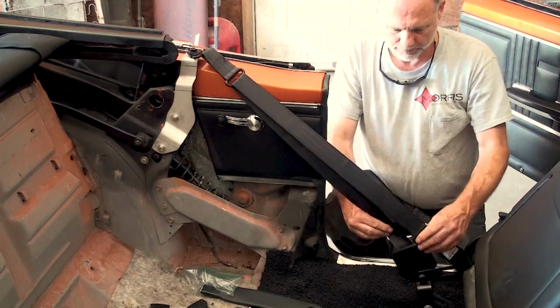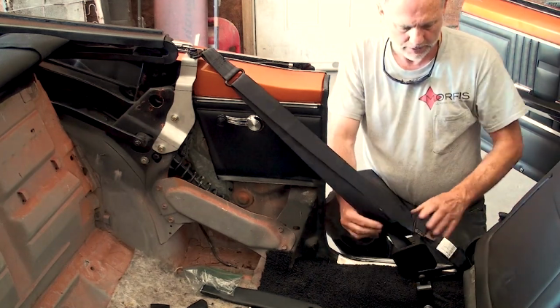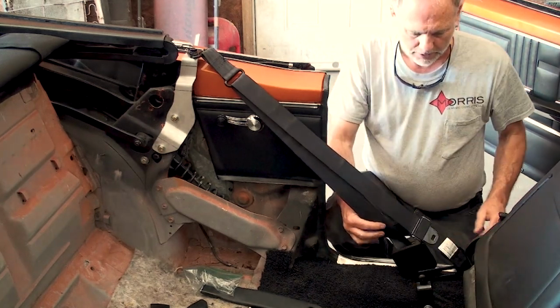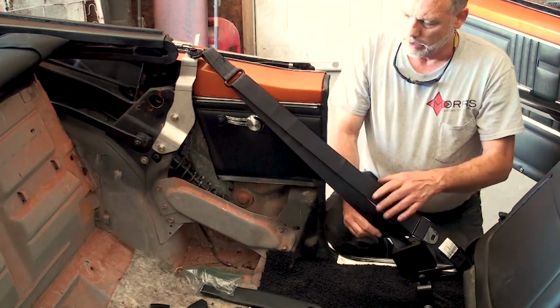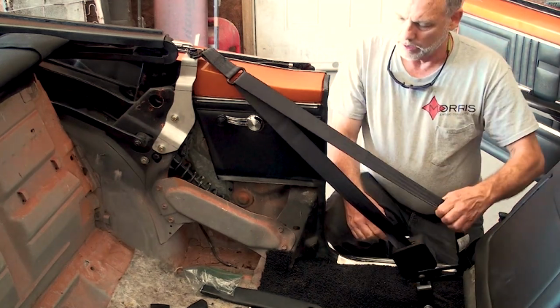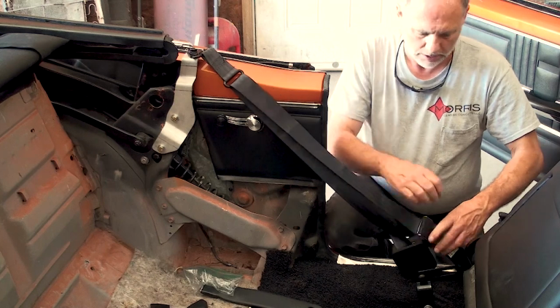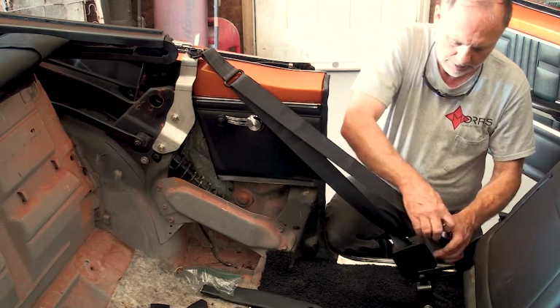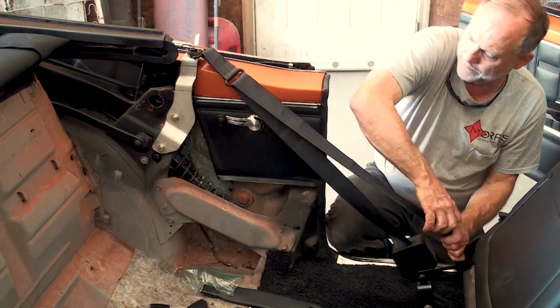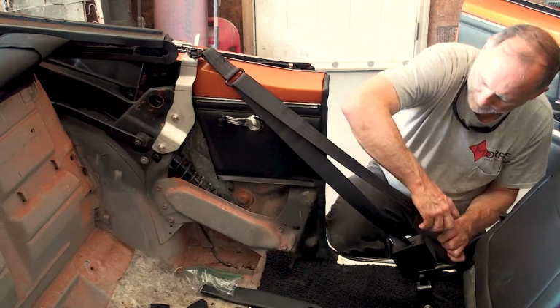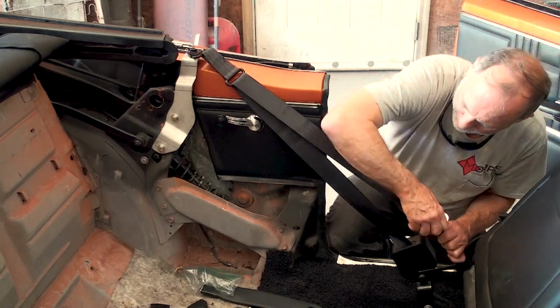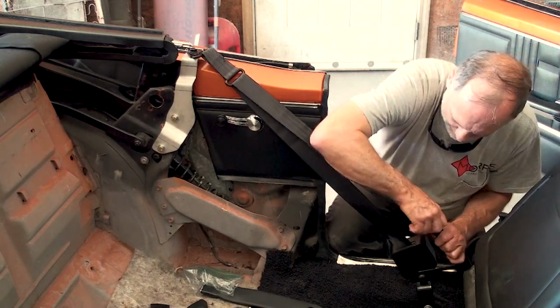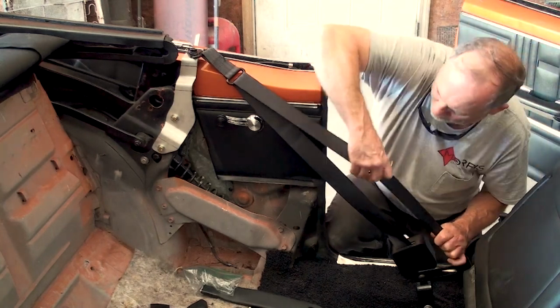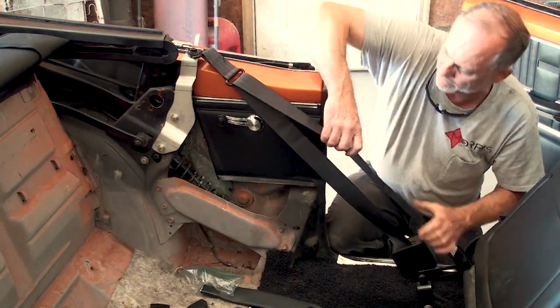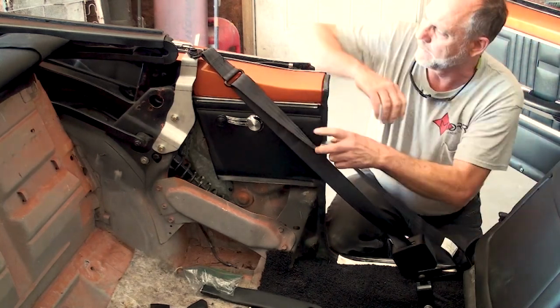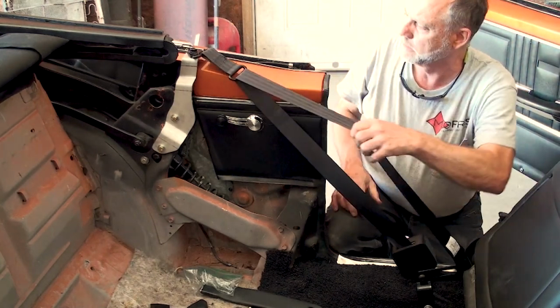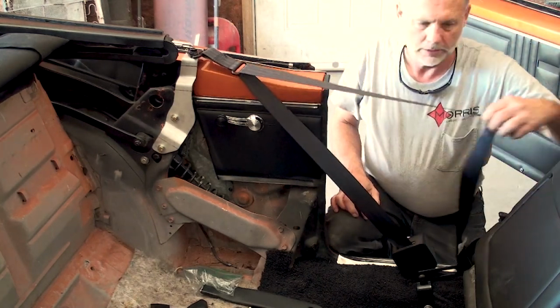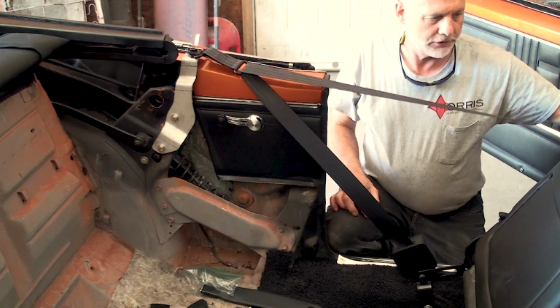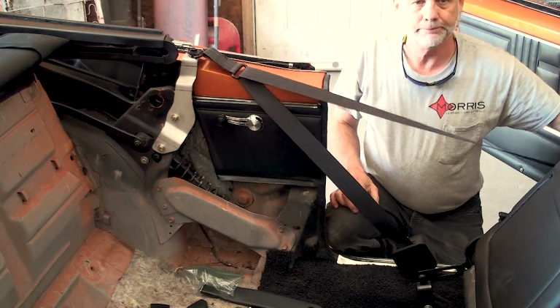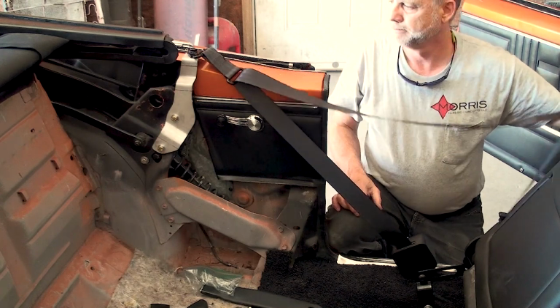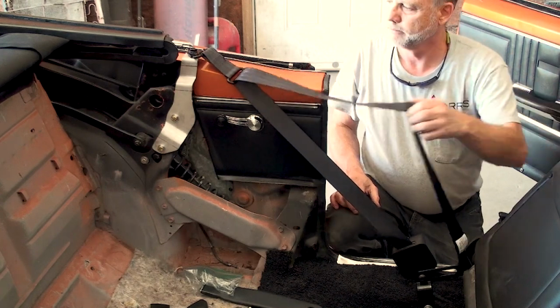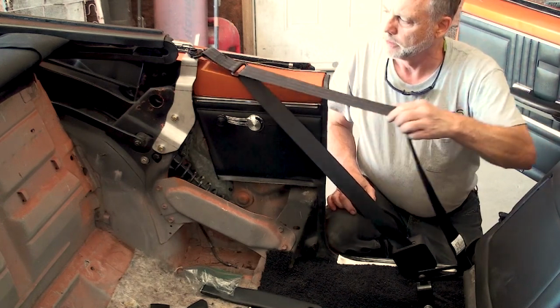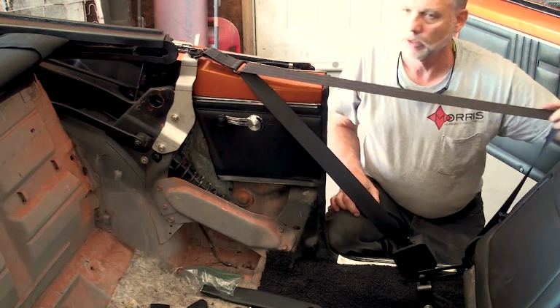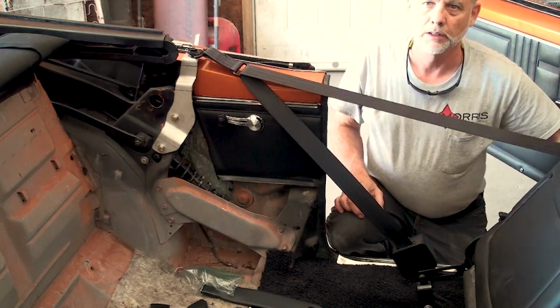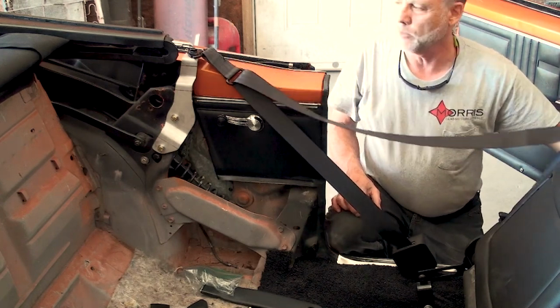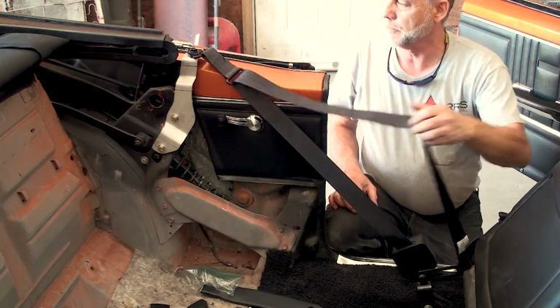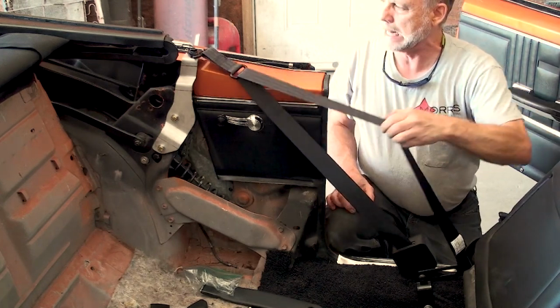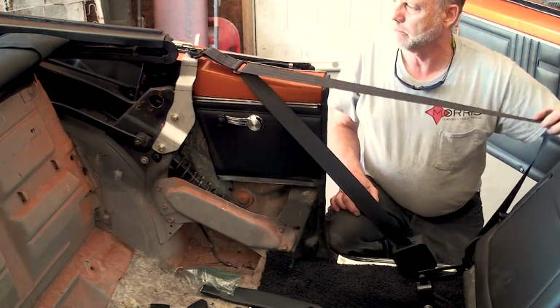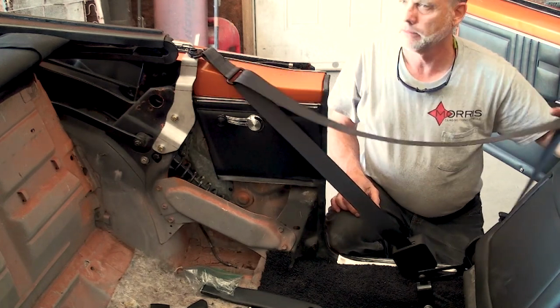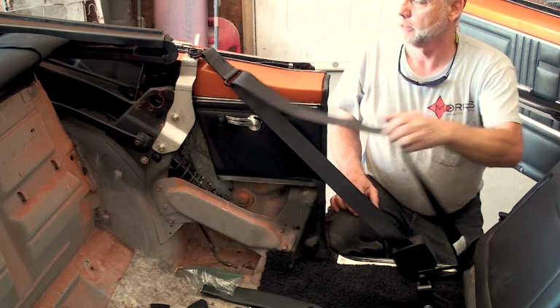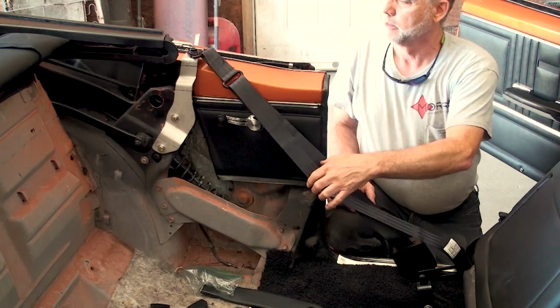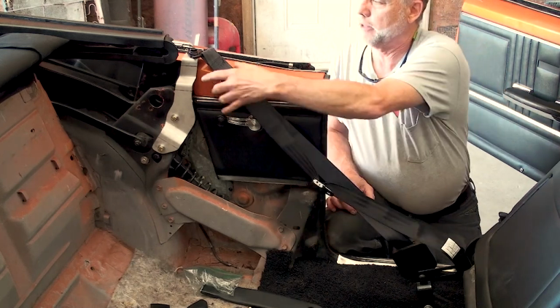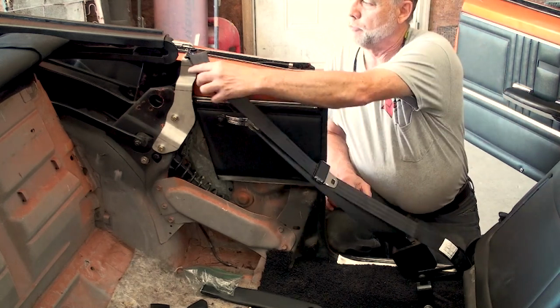Double check all adjustments and make sure the latch plate is able to move as well. The top mount should swivel cleanly with no issues.